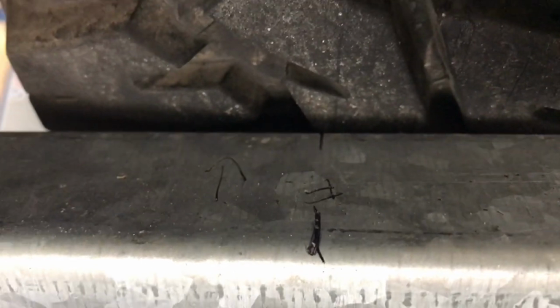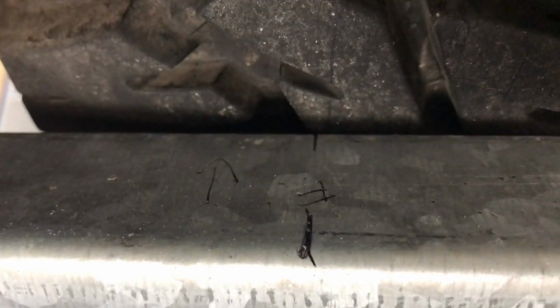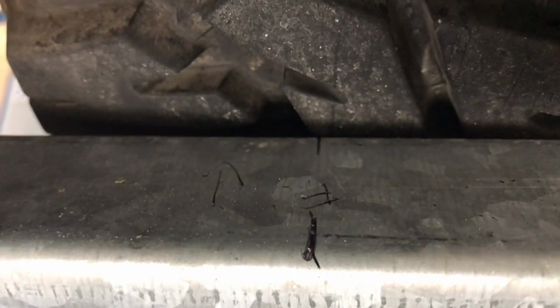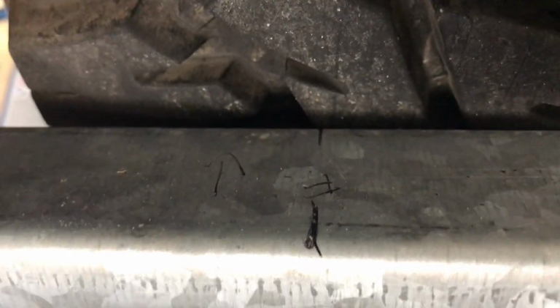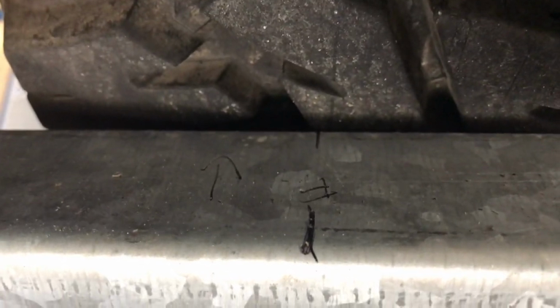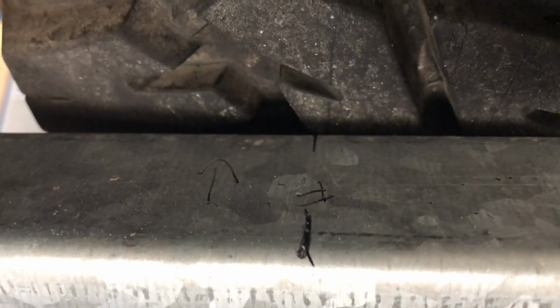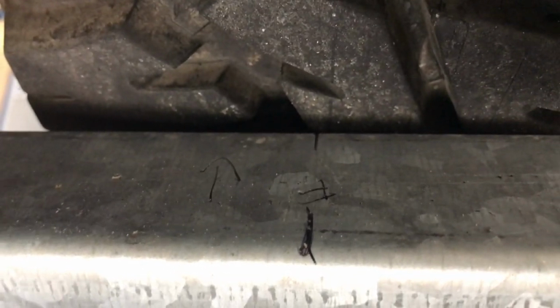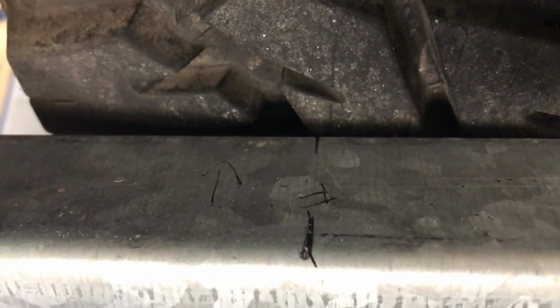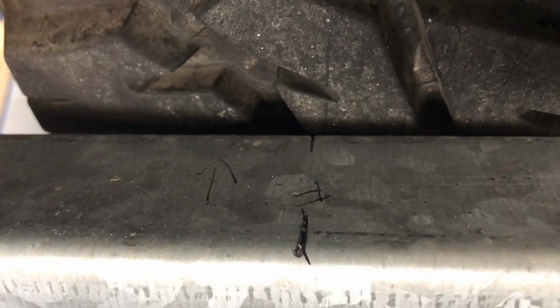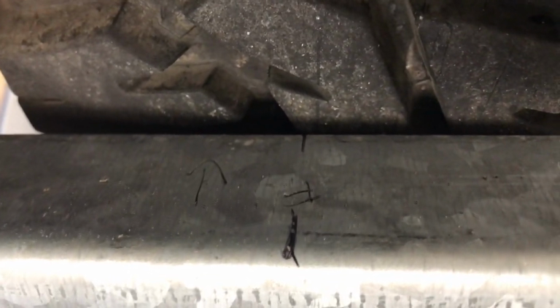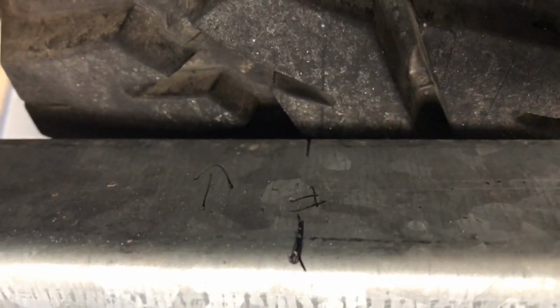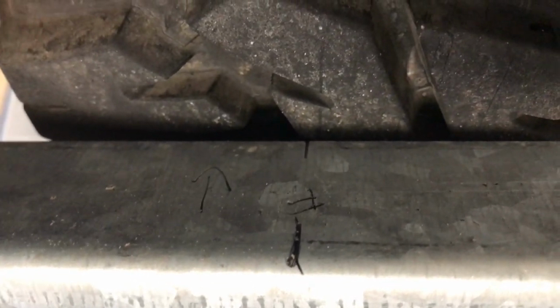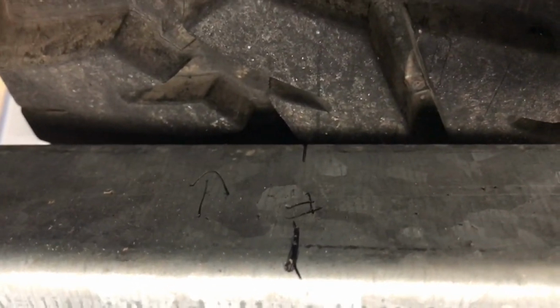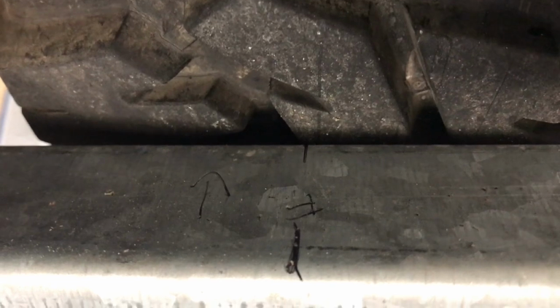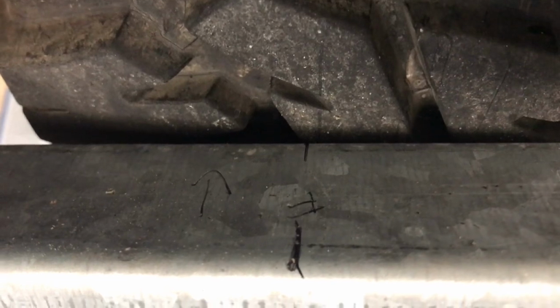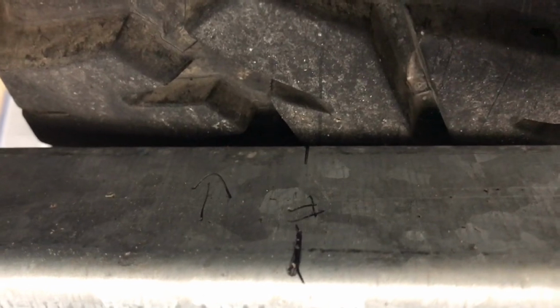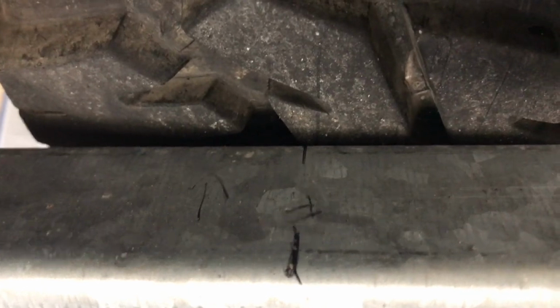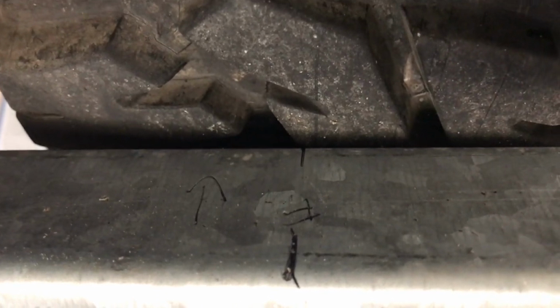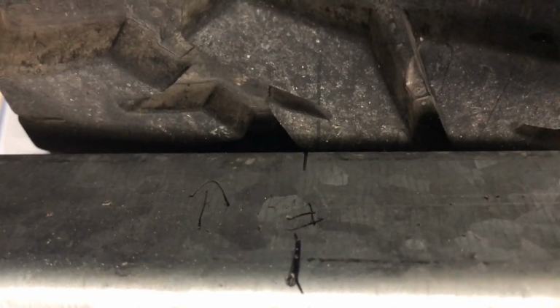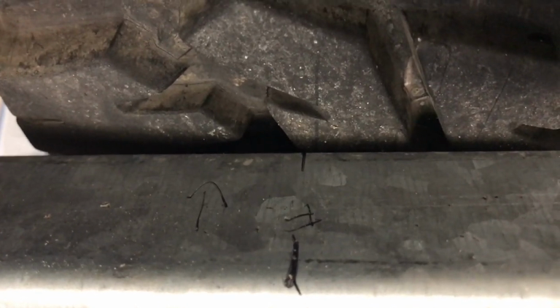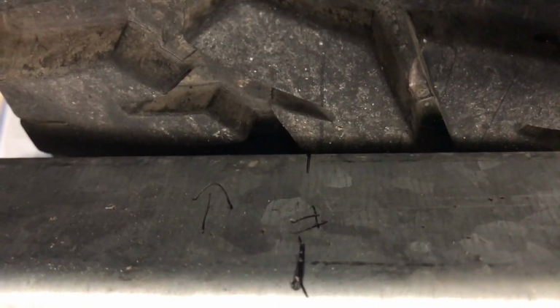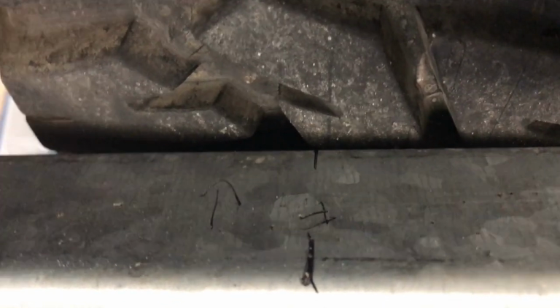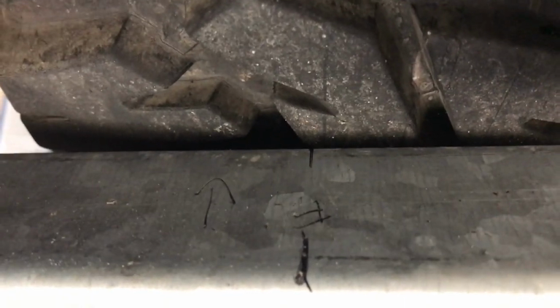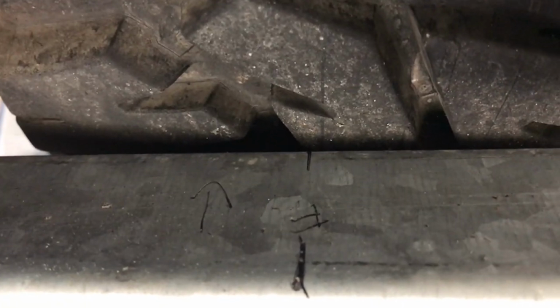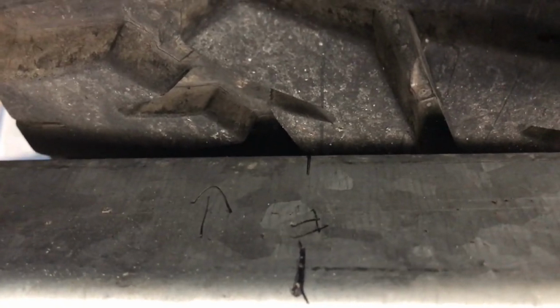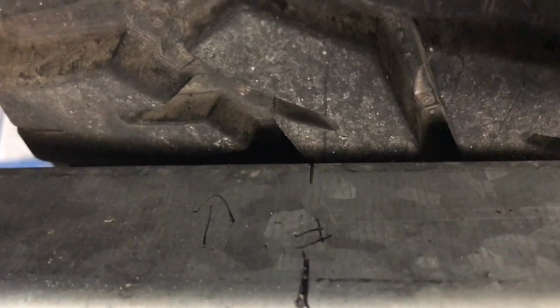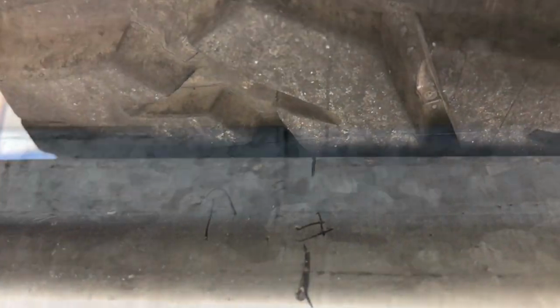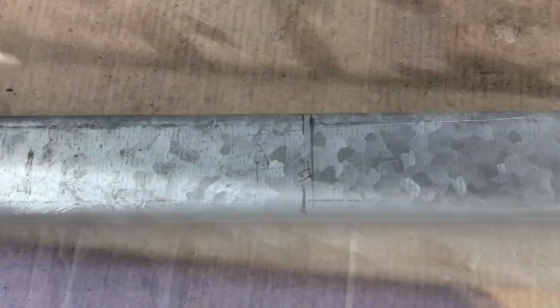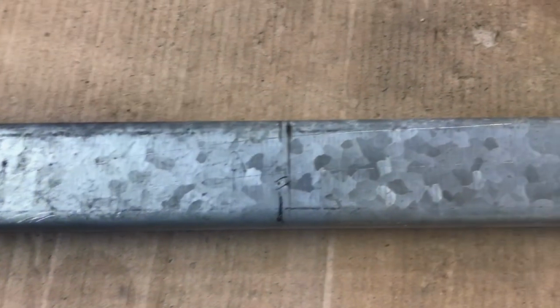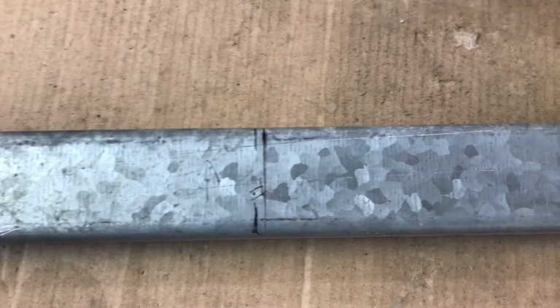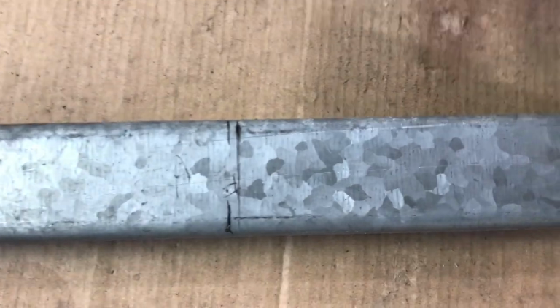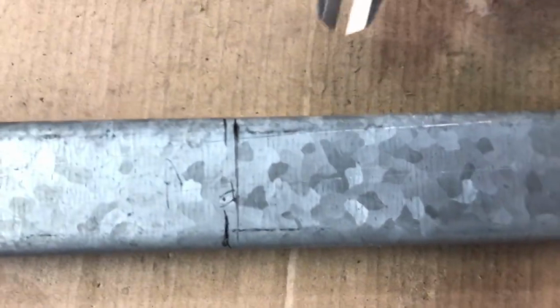The toe-in spec needs to be two millimetres and I'm going to measure this and work out what it is. It looks about three or four to me. I've got my two marks there — let me put the vernier gauge on it.